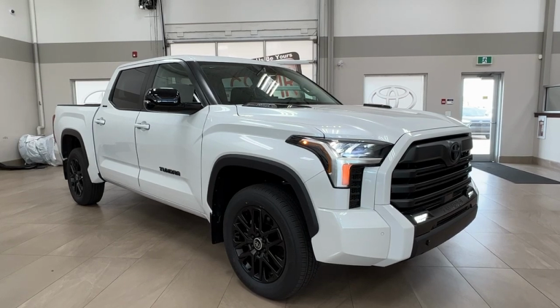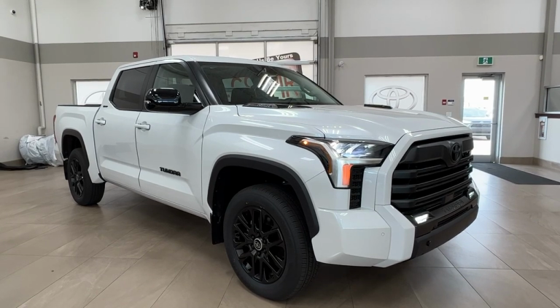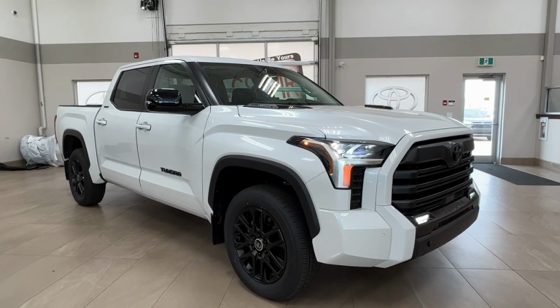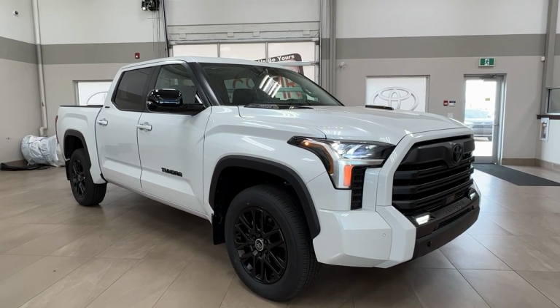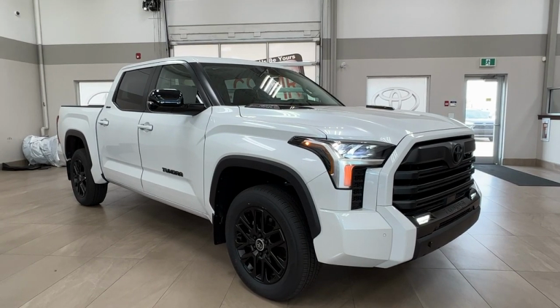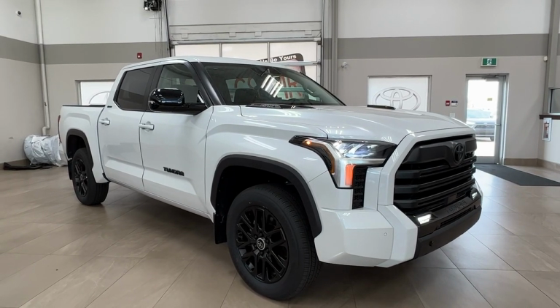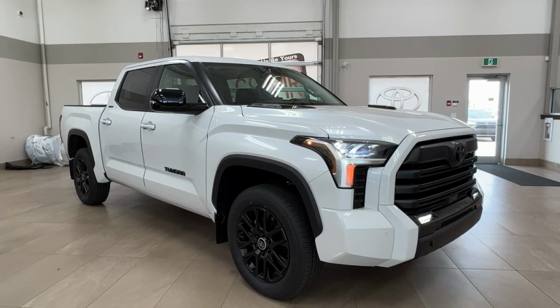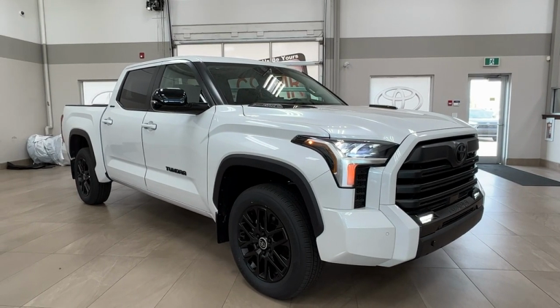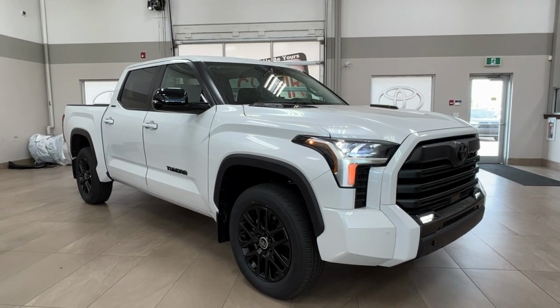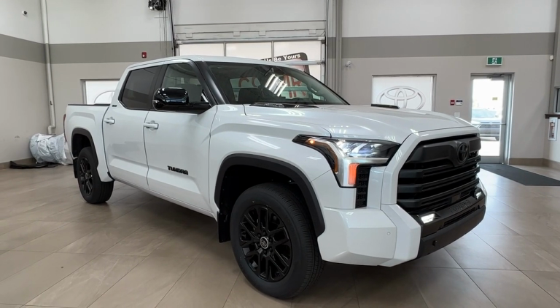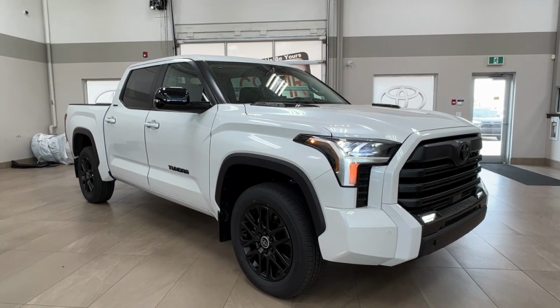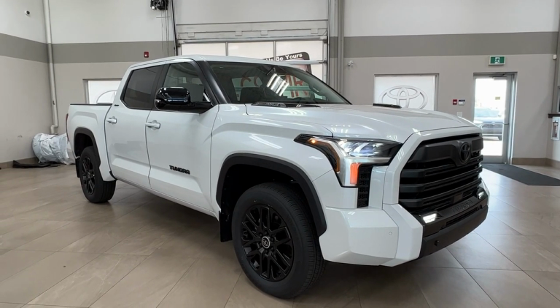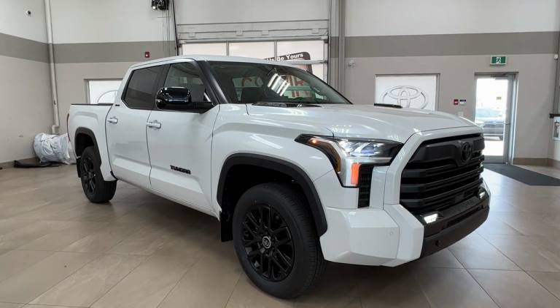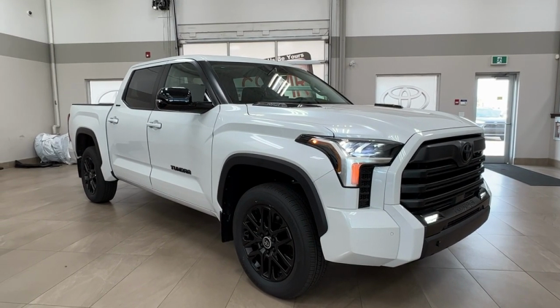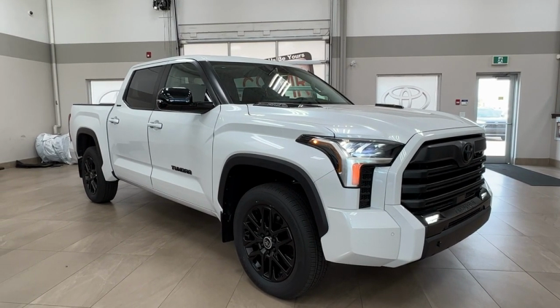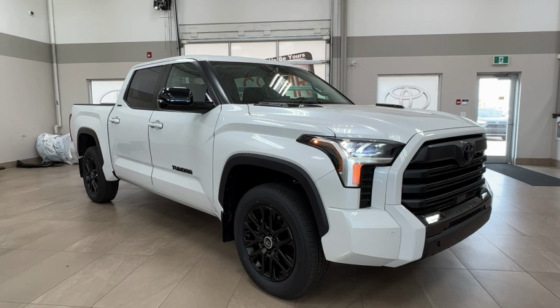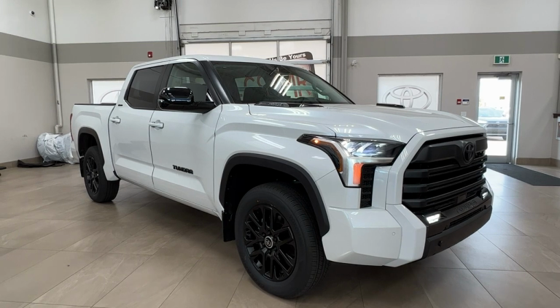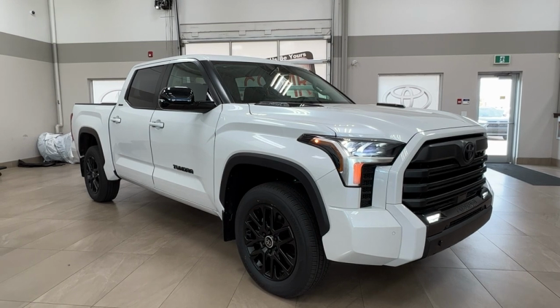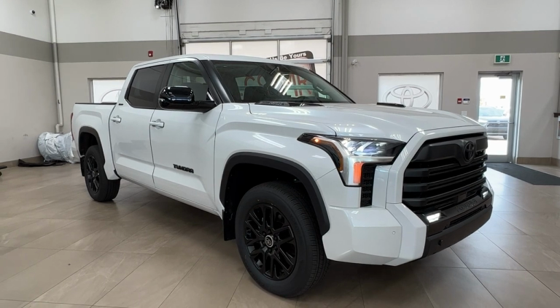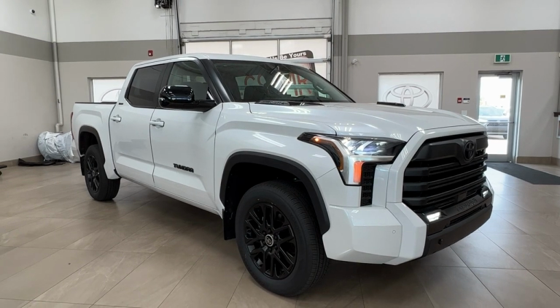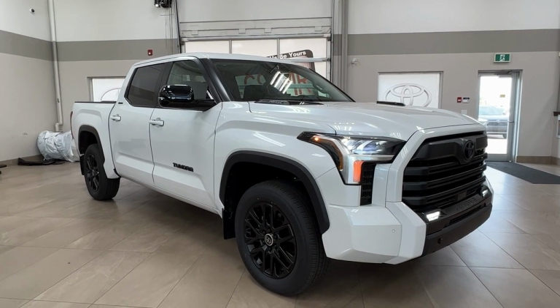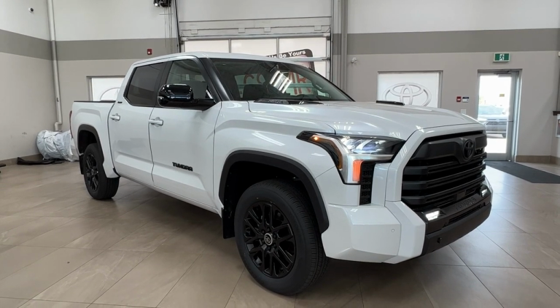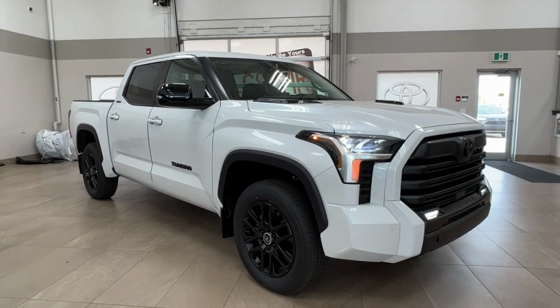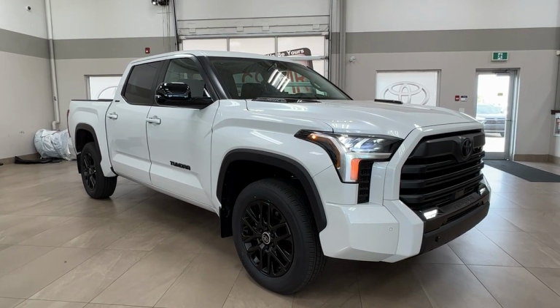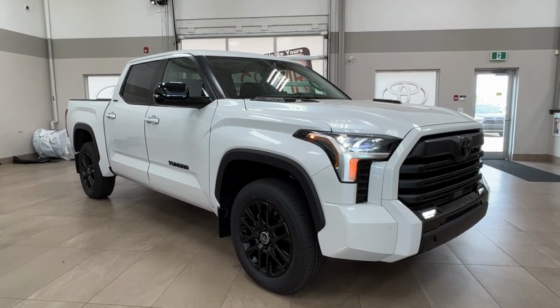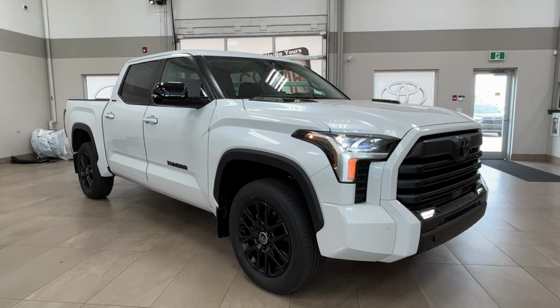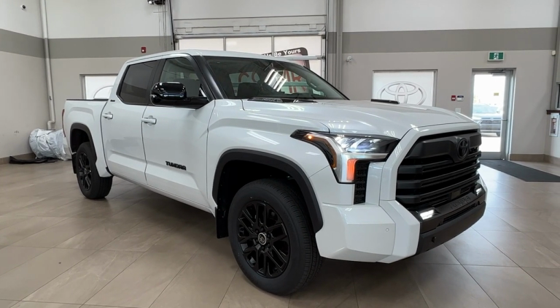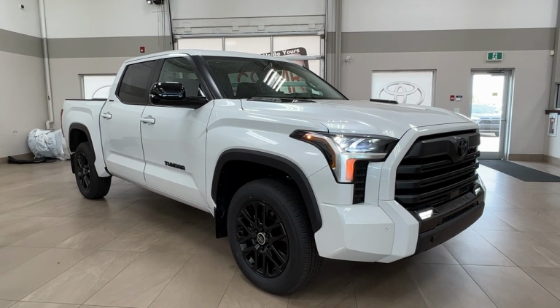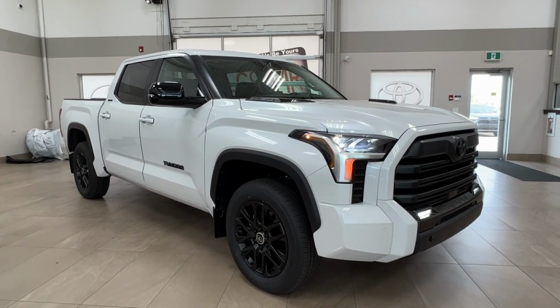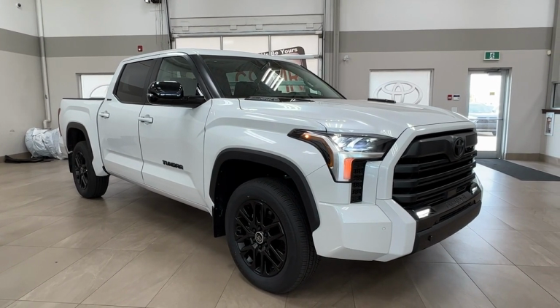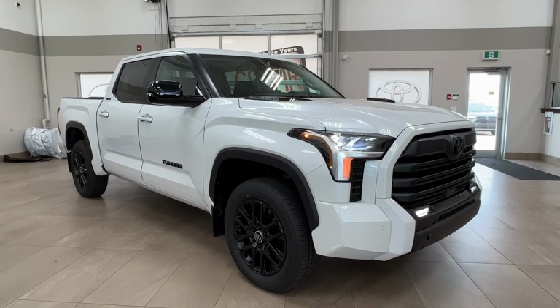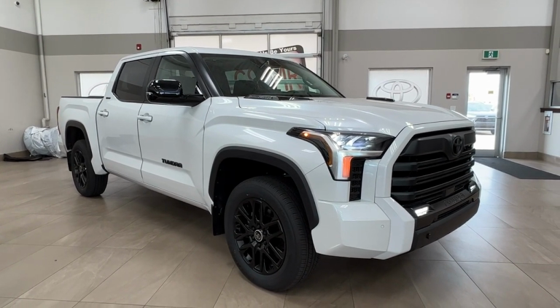Hello and welcome back to Sherwood Park Toyota. Today we're looking at a 2024 Toyota Tundra Limited Hybrid in the color white.